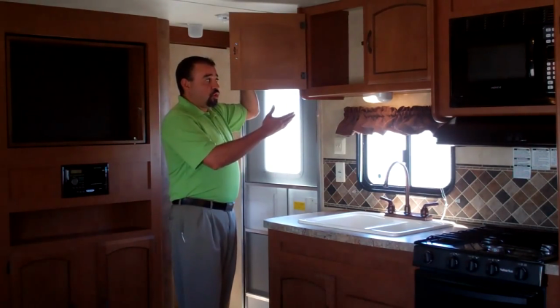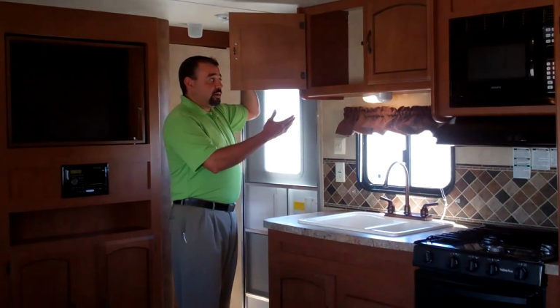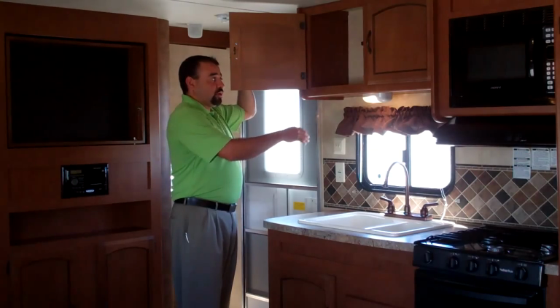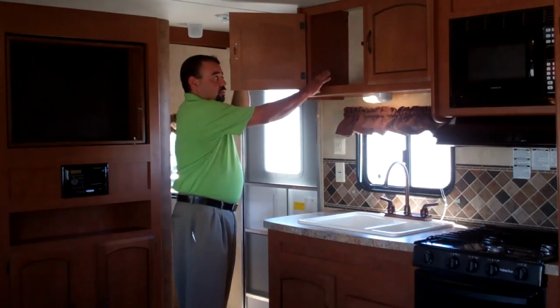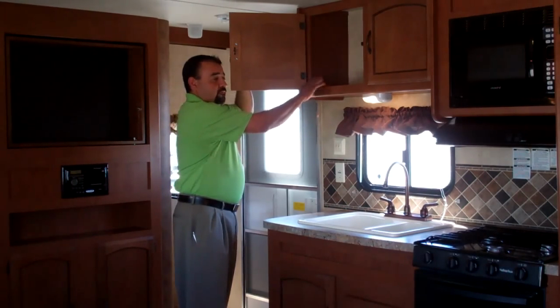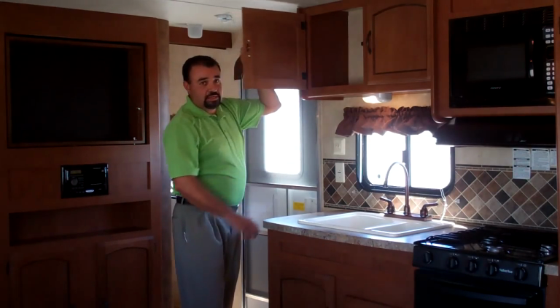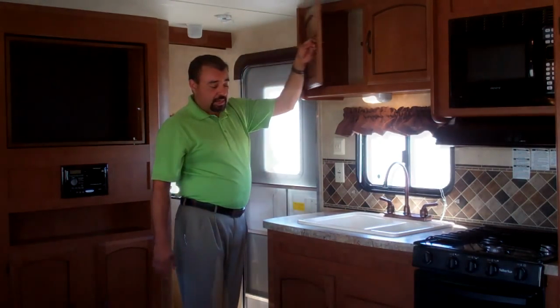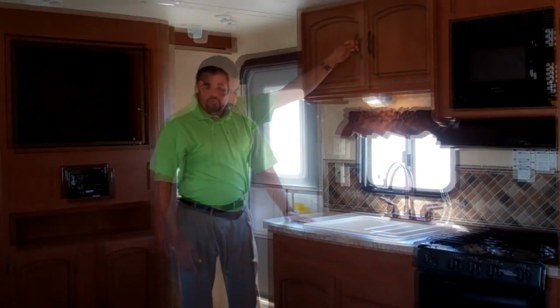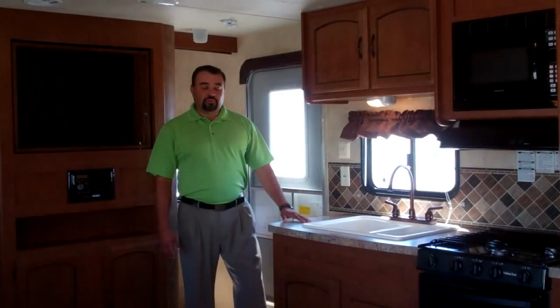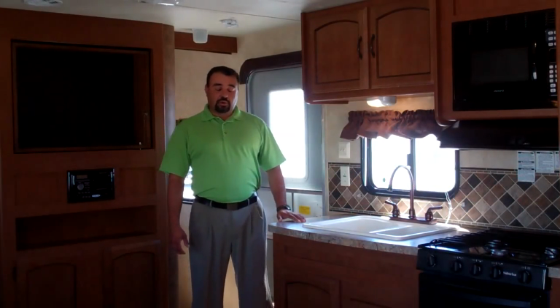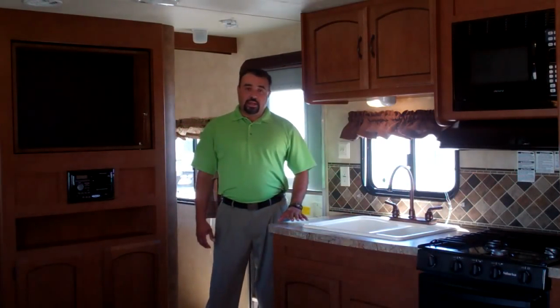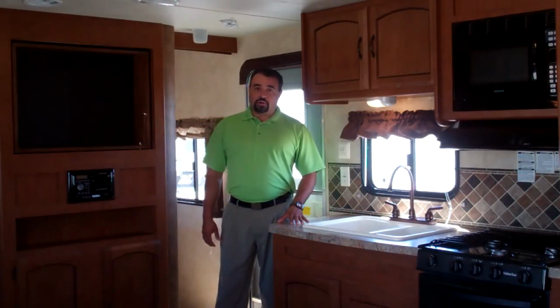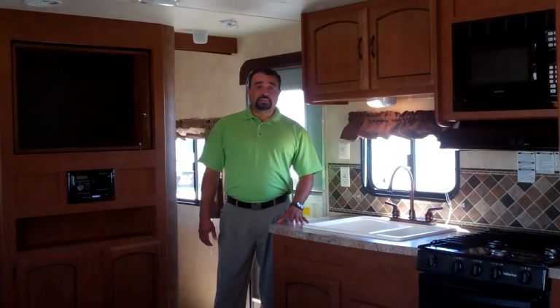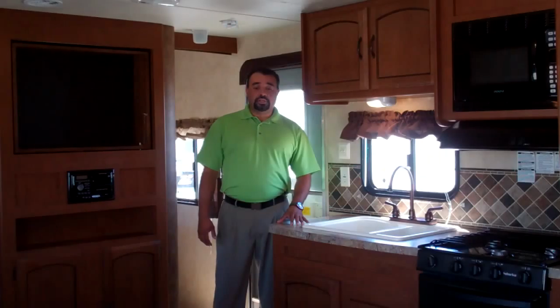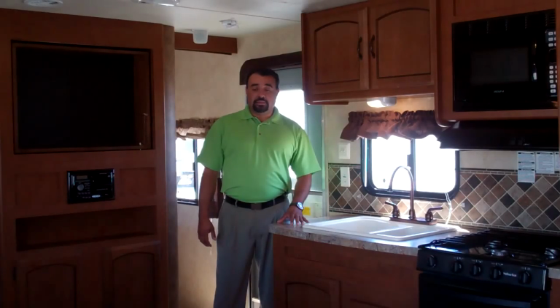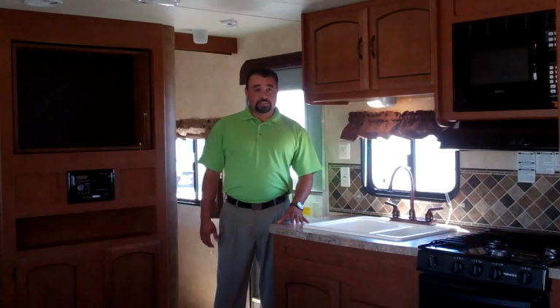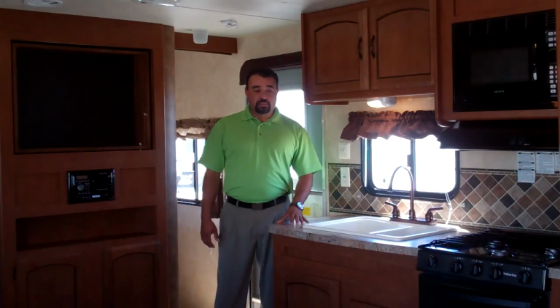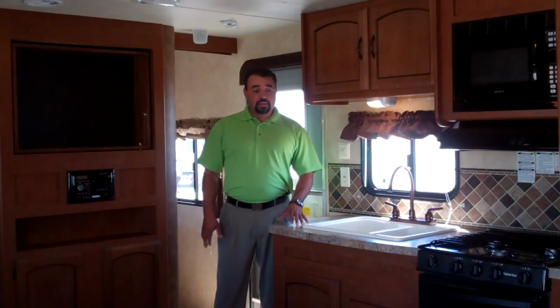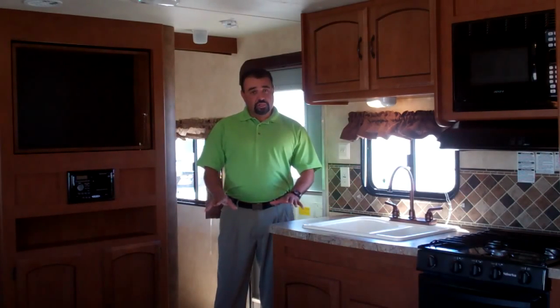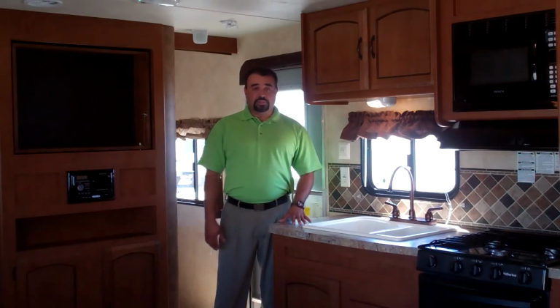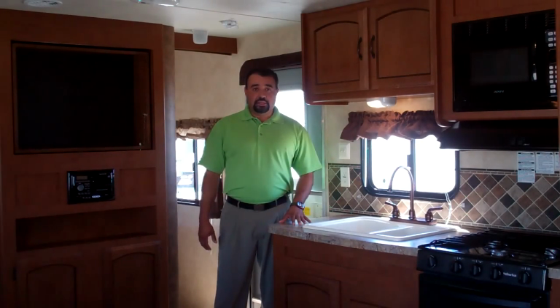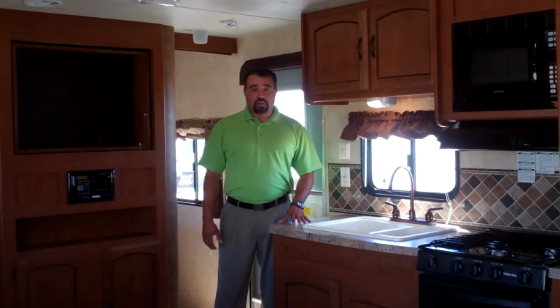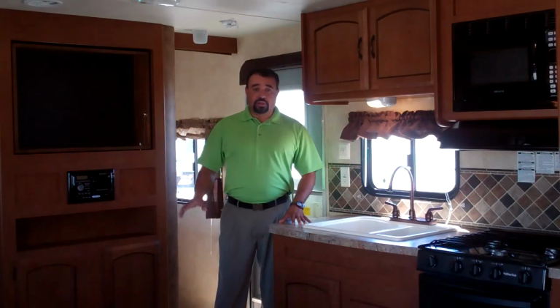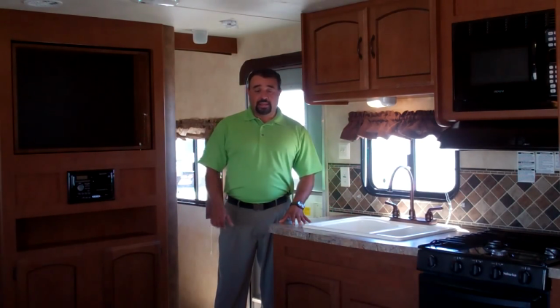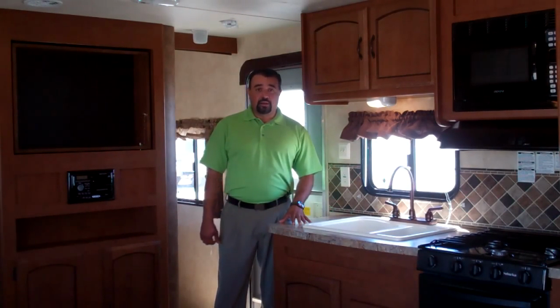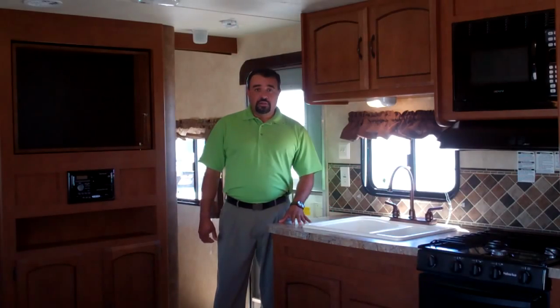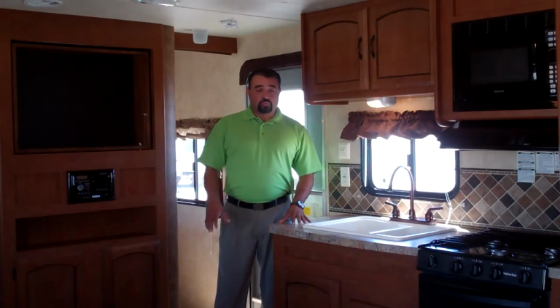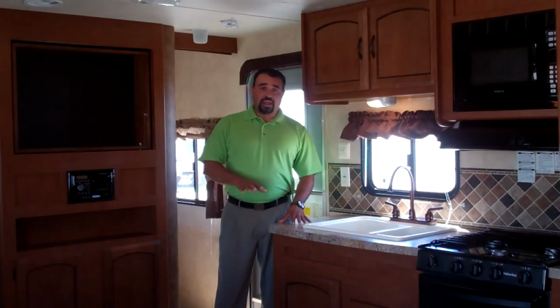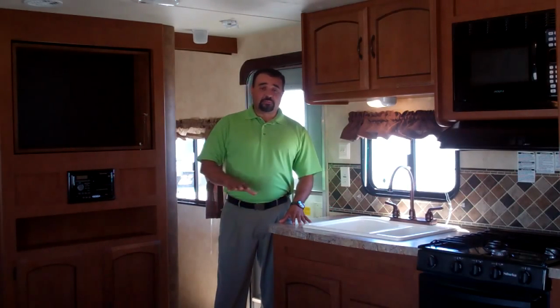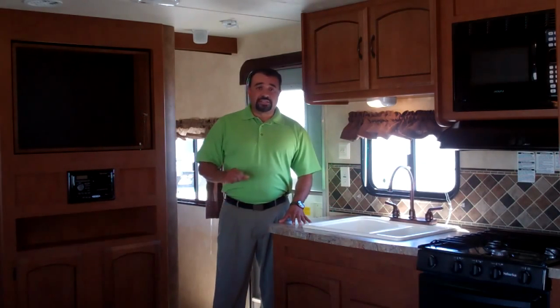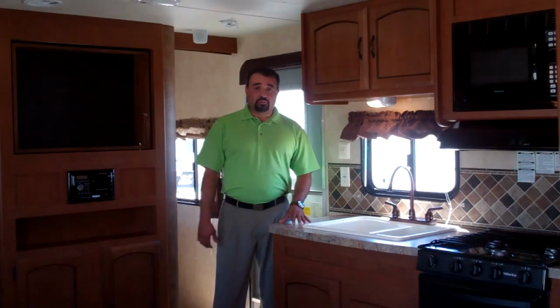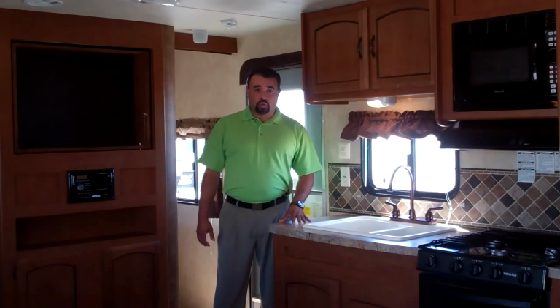More overhead storage, 14 inches deep. A few of the other things to point out in our 2013 Salem 26 T-Bud that you can't really see are going to be our ducted heat and air, which will make your camping experience that much more enjoyable.